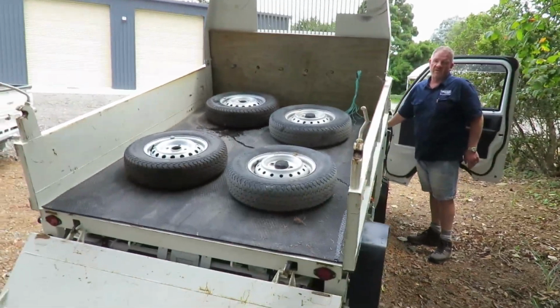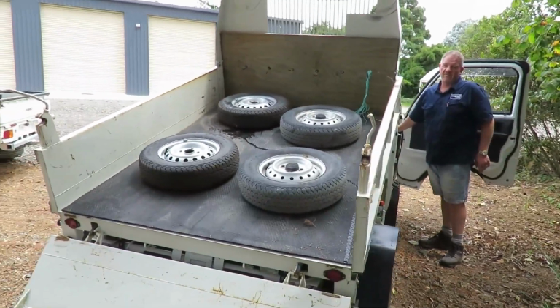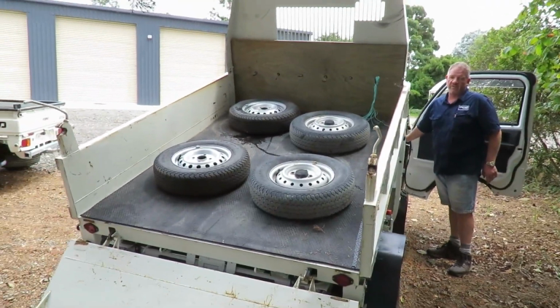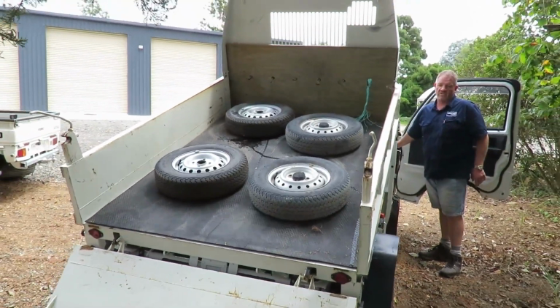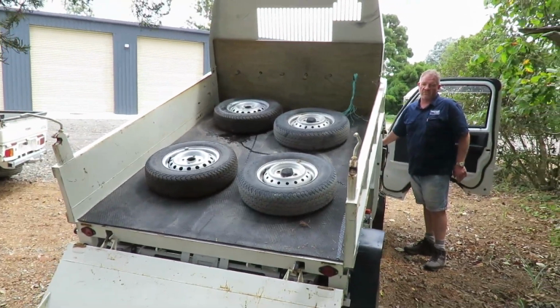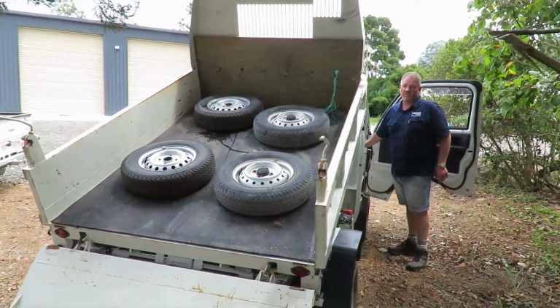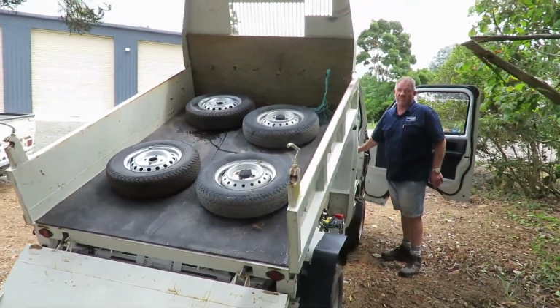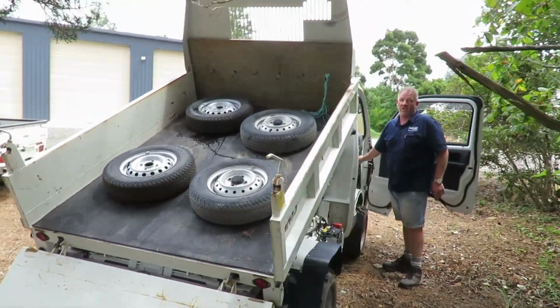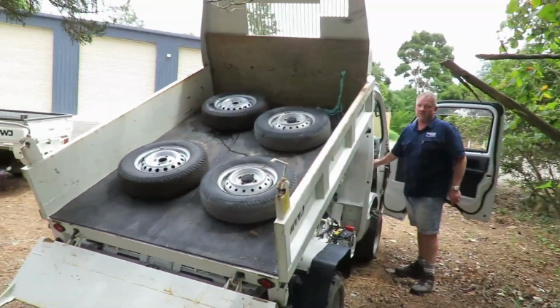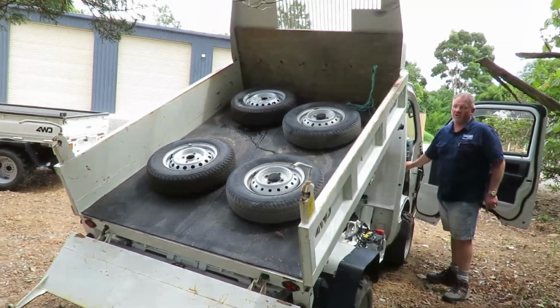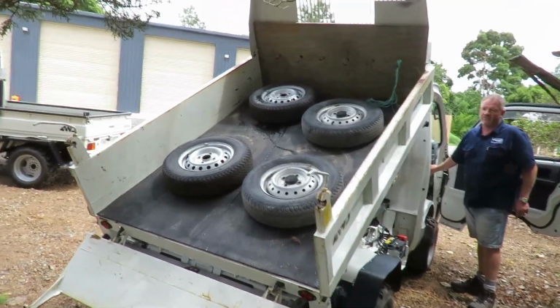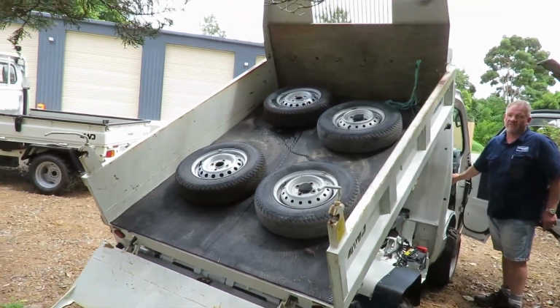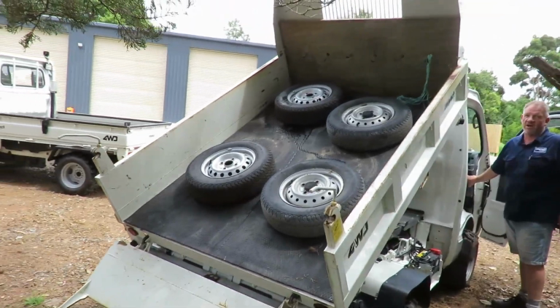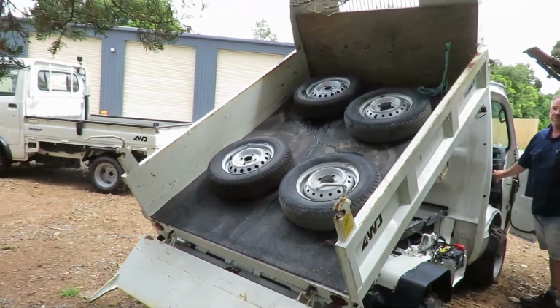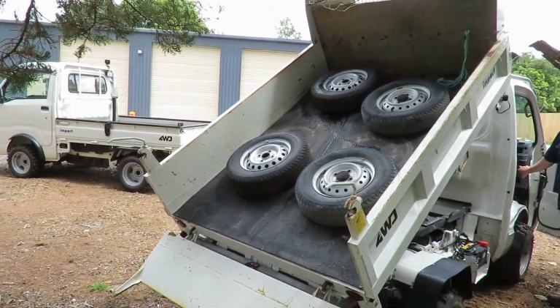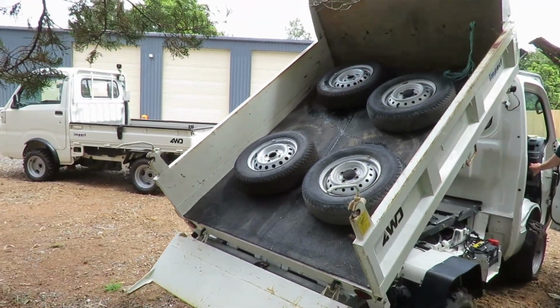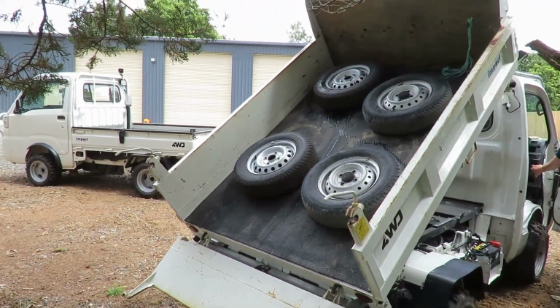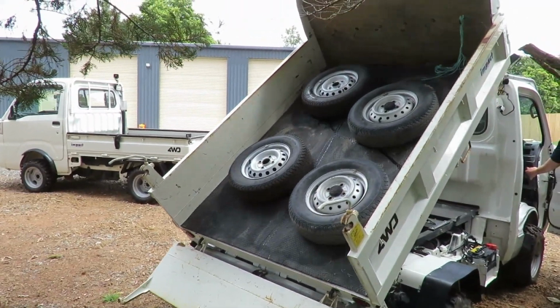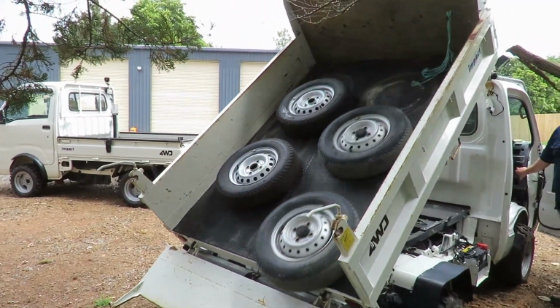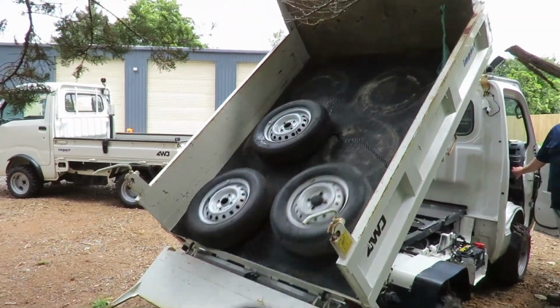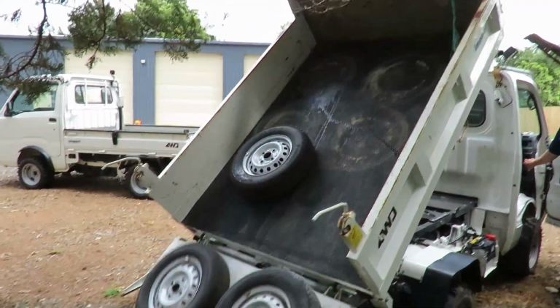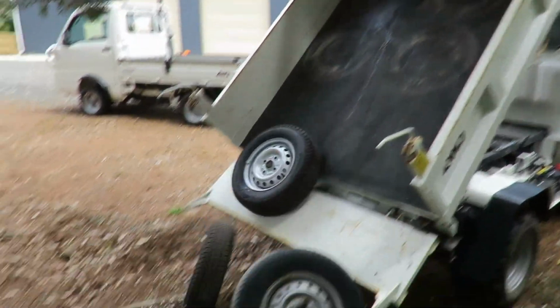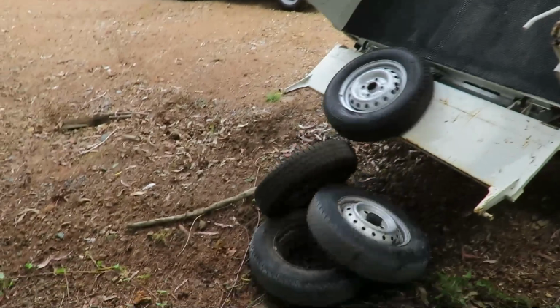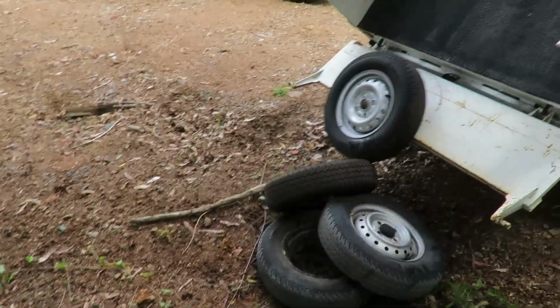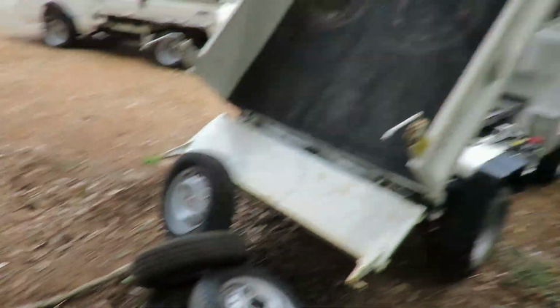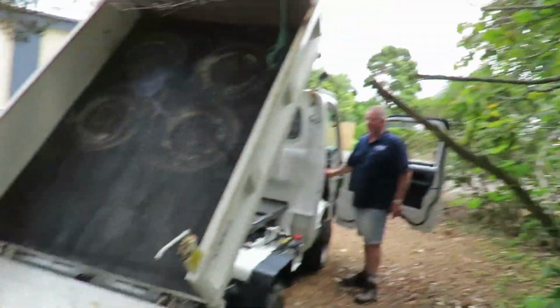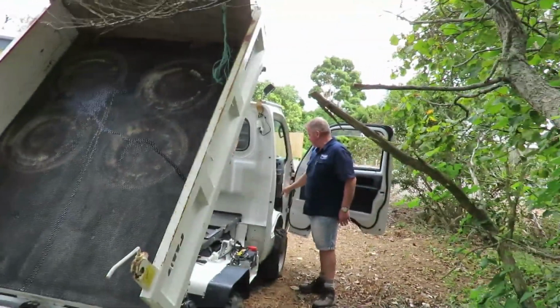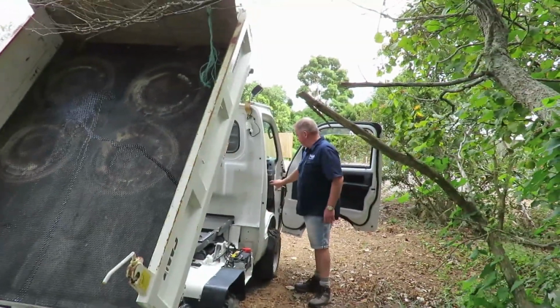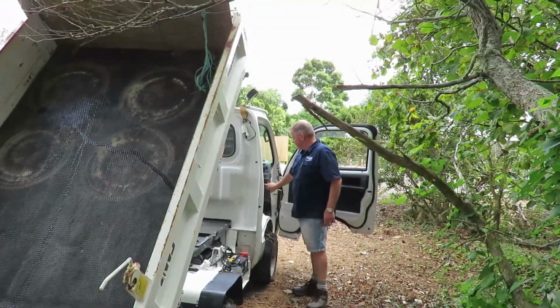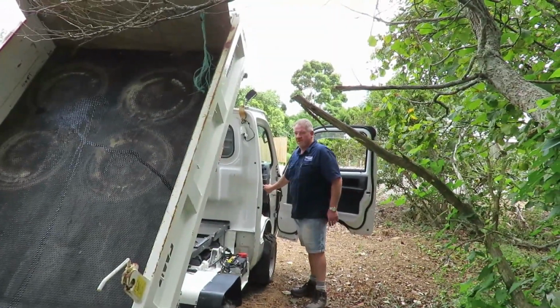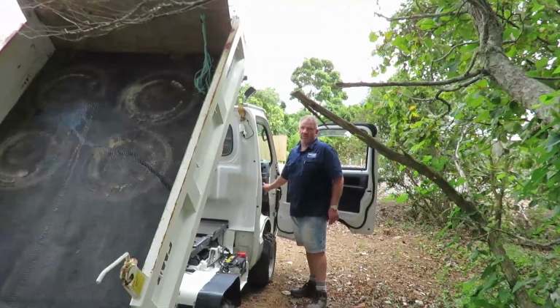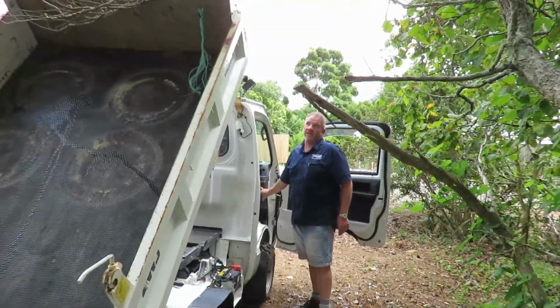If I keep going the tyres will fall off — let's see if they fall off. Are they moving? There you go, awesome. Now we'll put that back down.